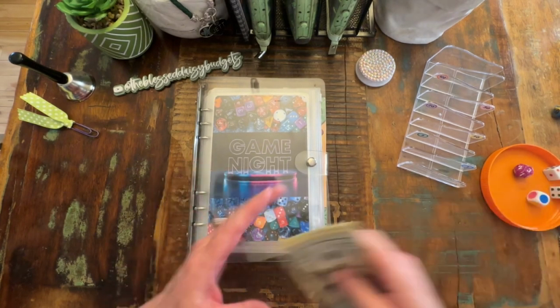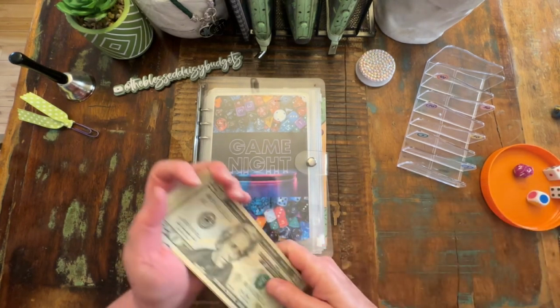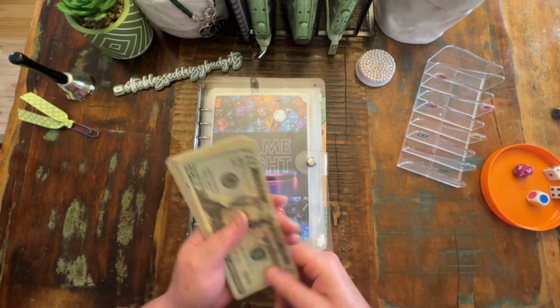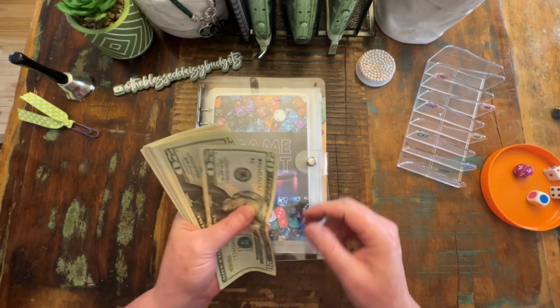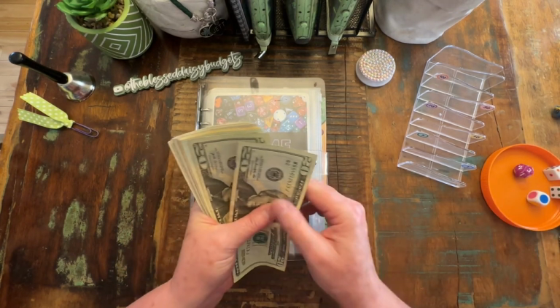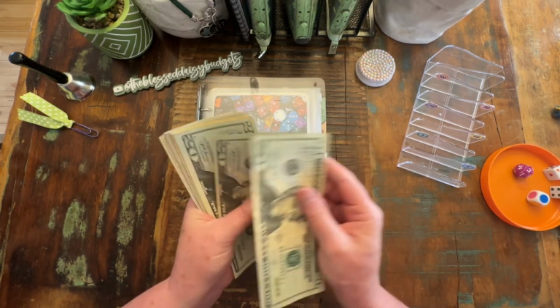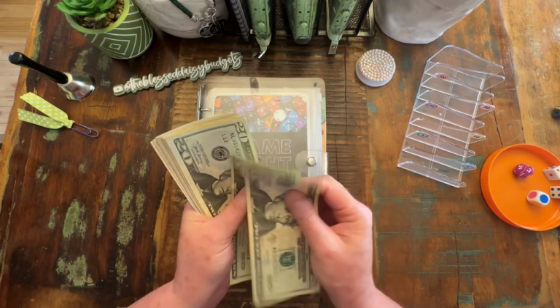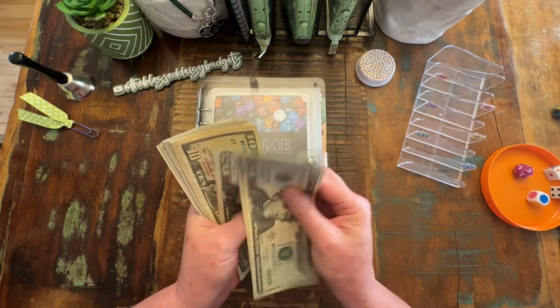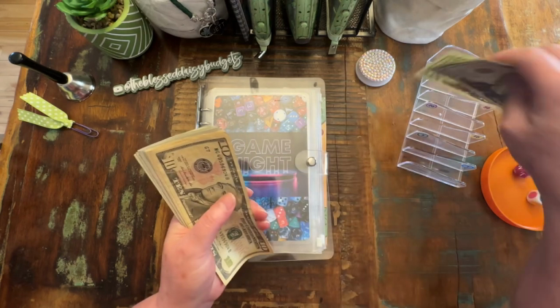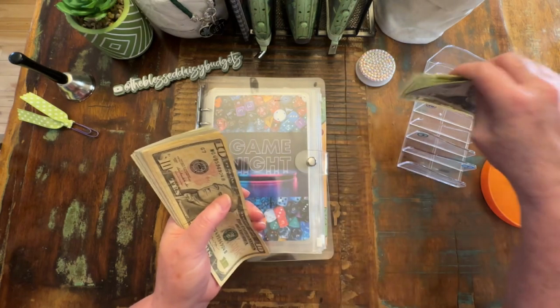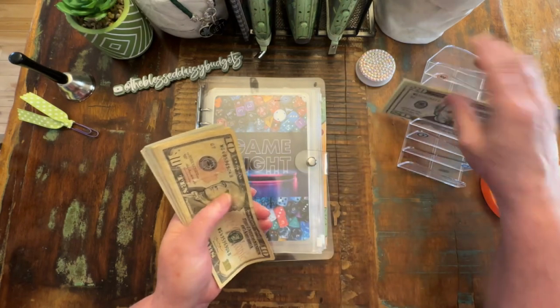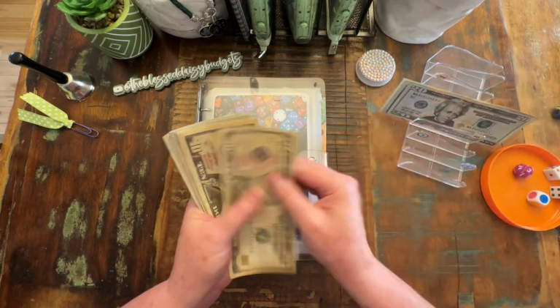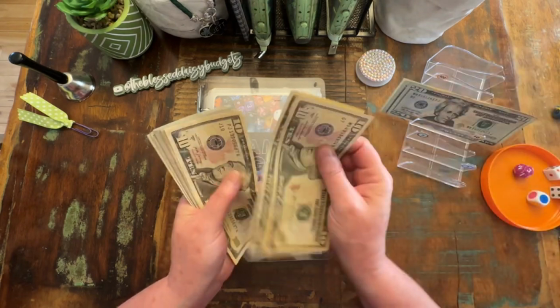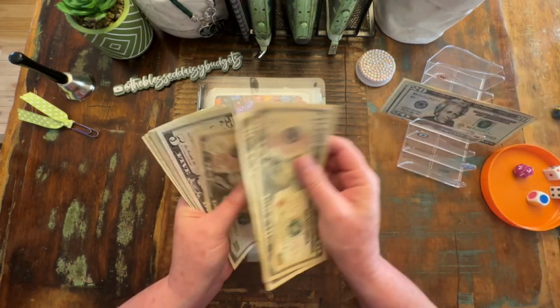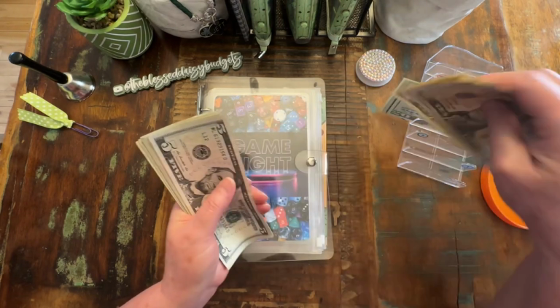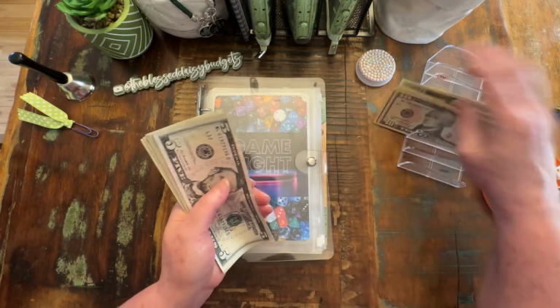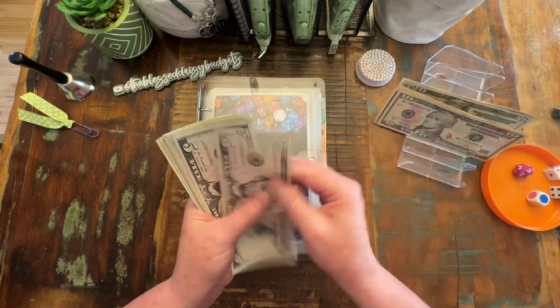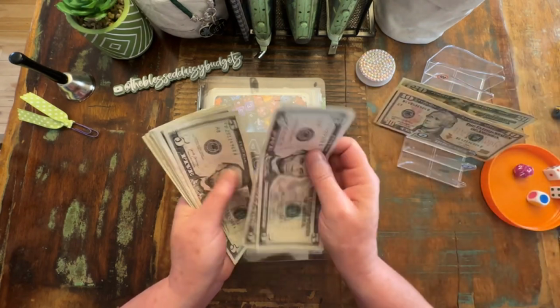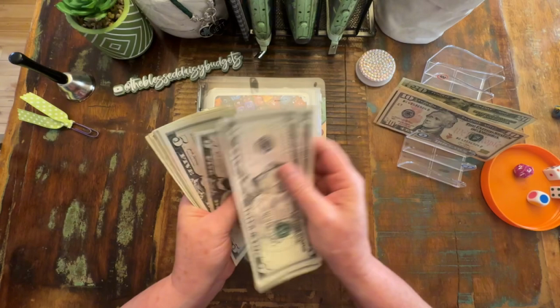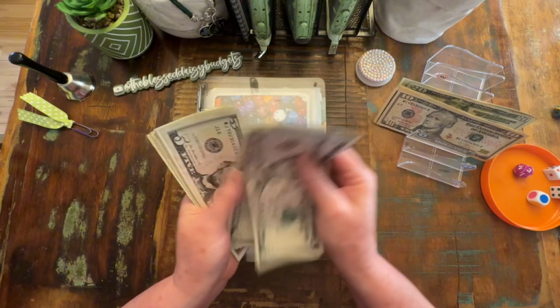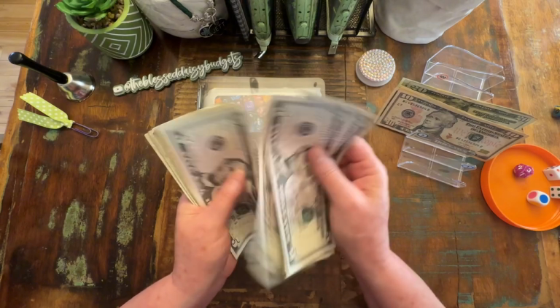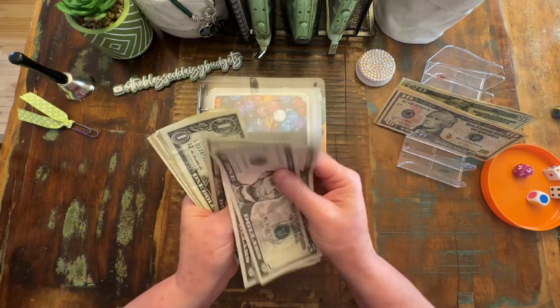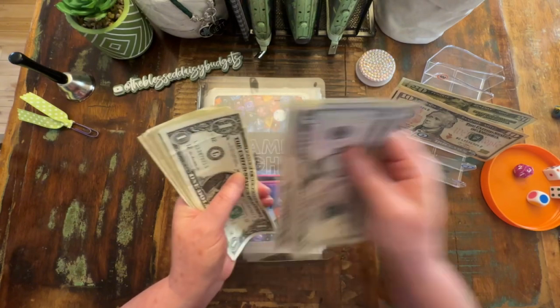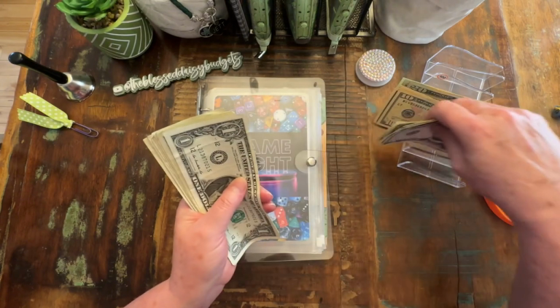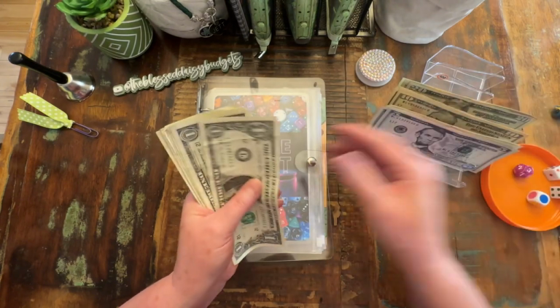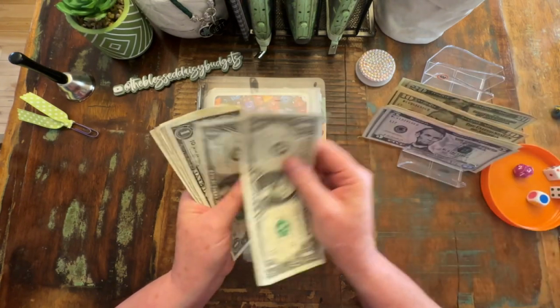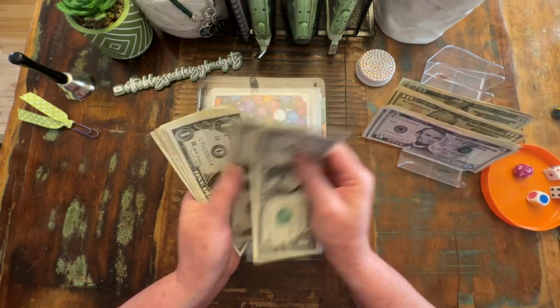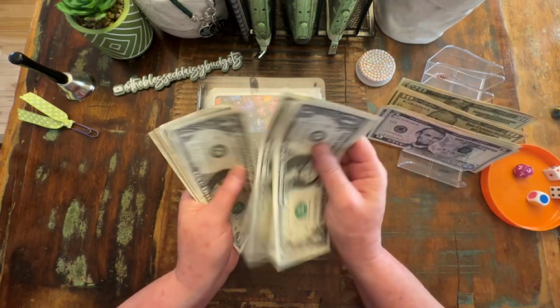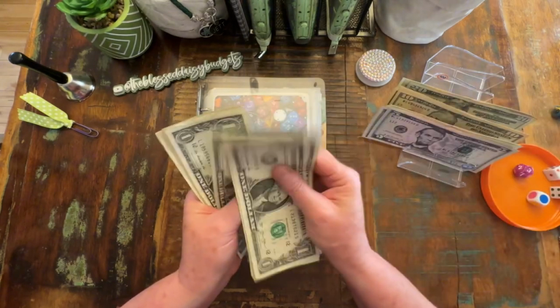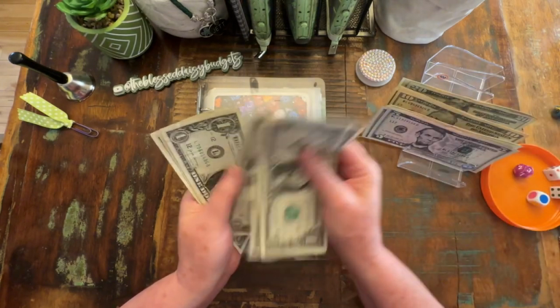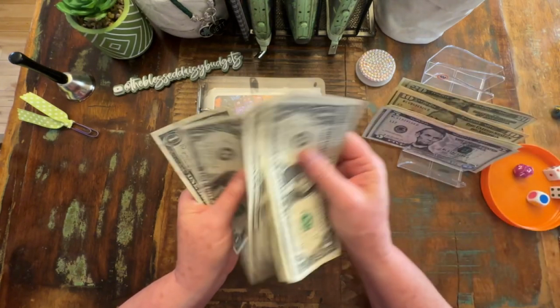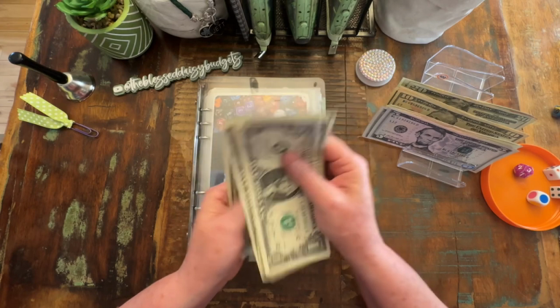We should have $150, so $20, $40, $60, $70, $80, $90, $100, $5, $10, $15, $25, $35, $40, $1, $2, $3, $4, $5, $6, $7, $8, $9, $50.